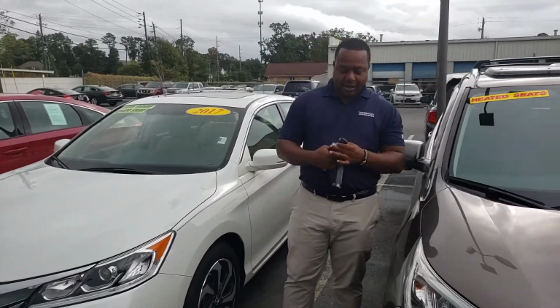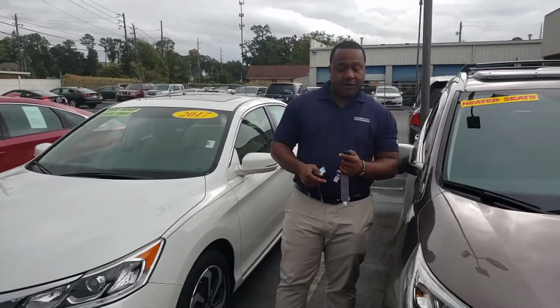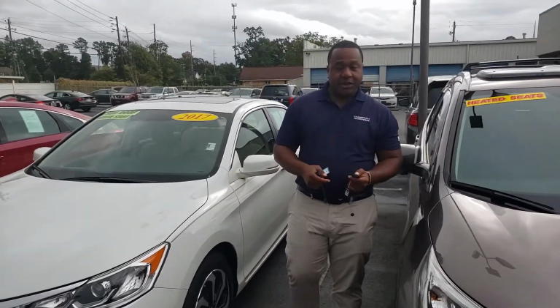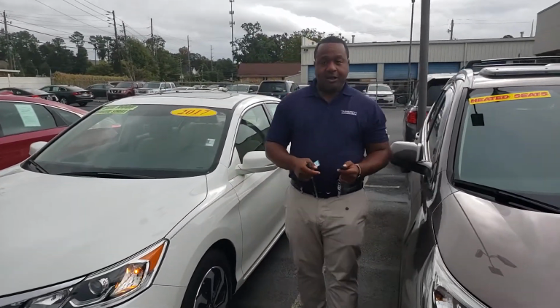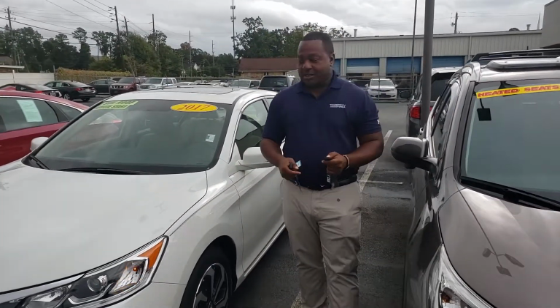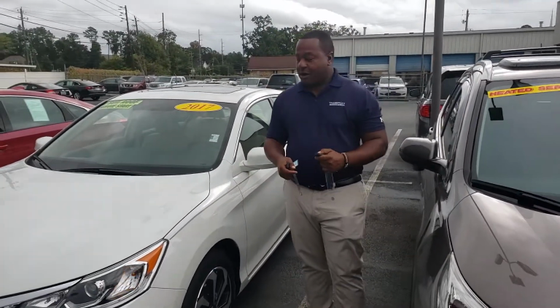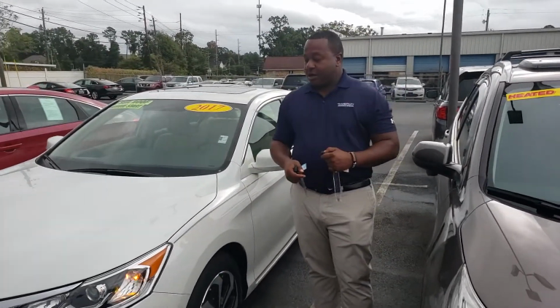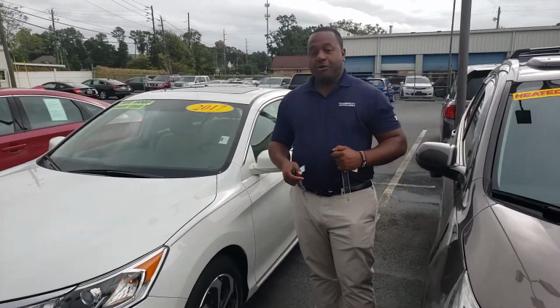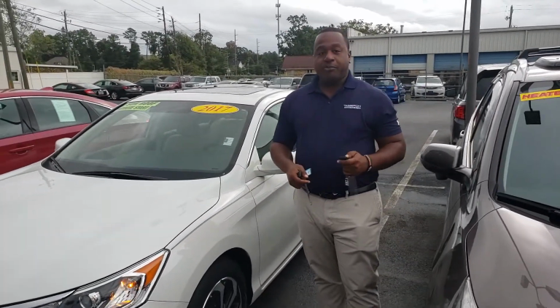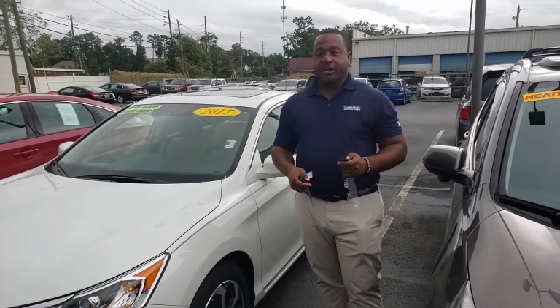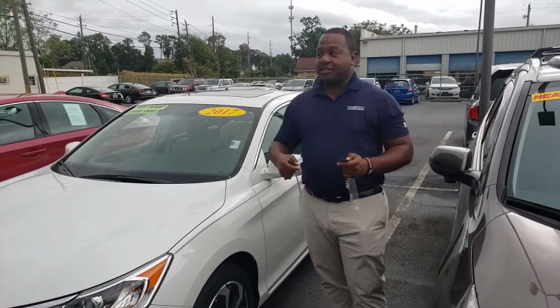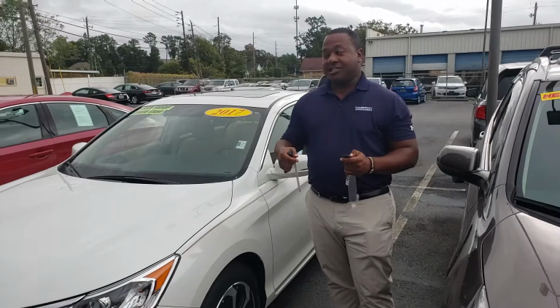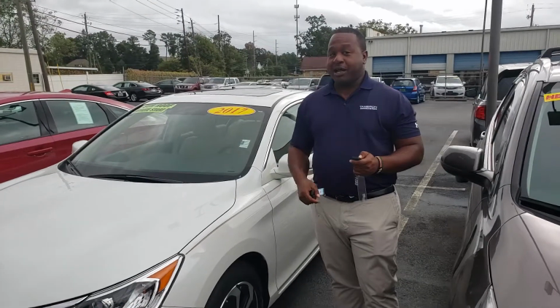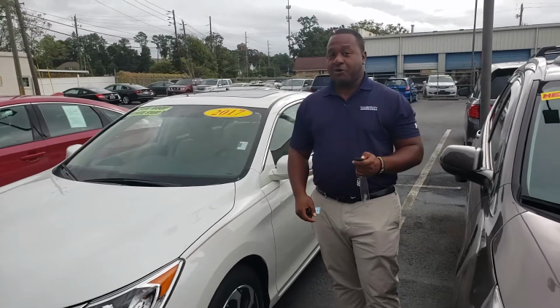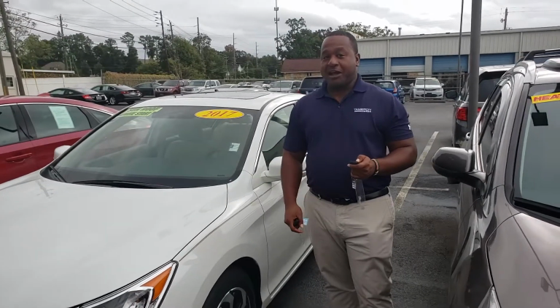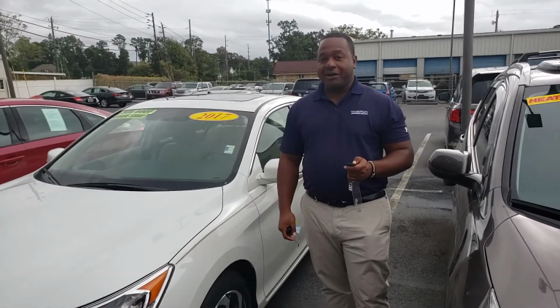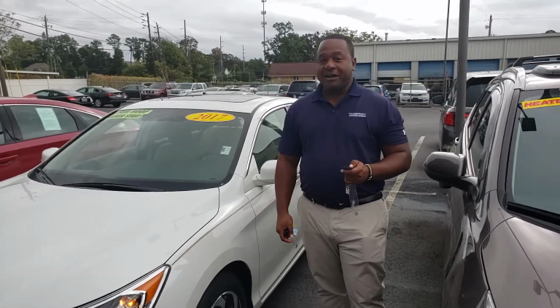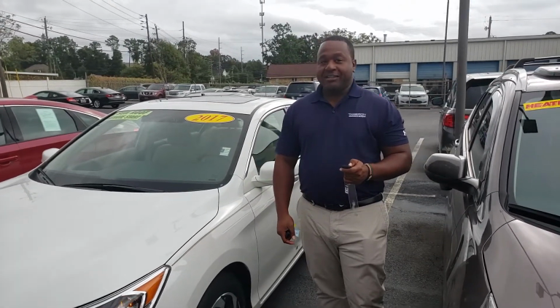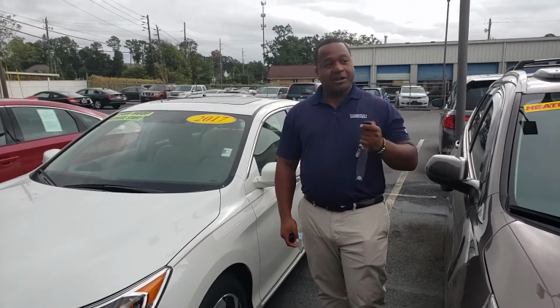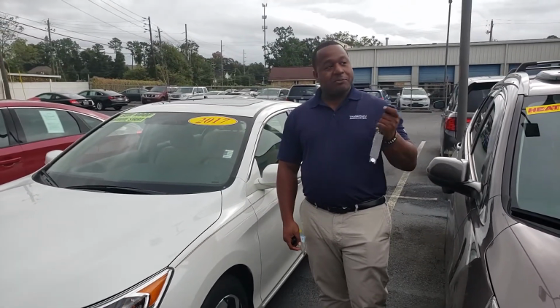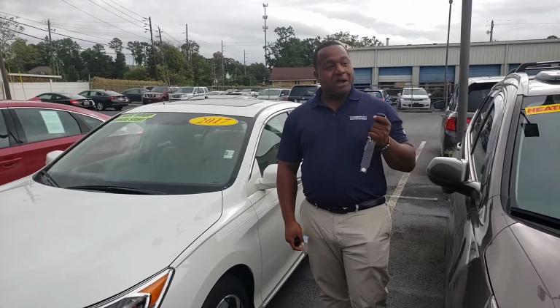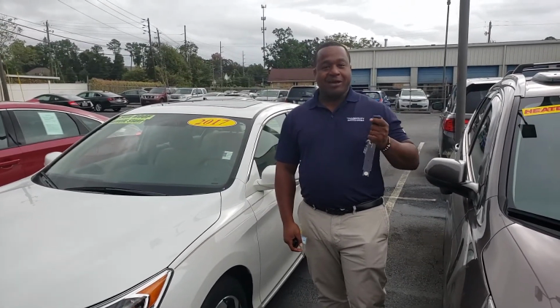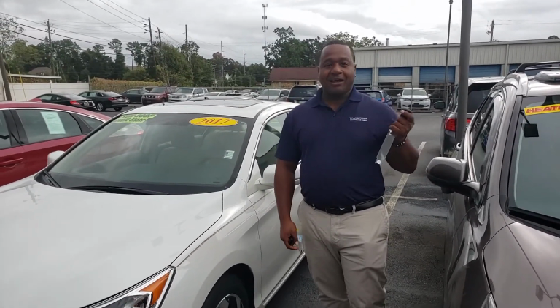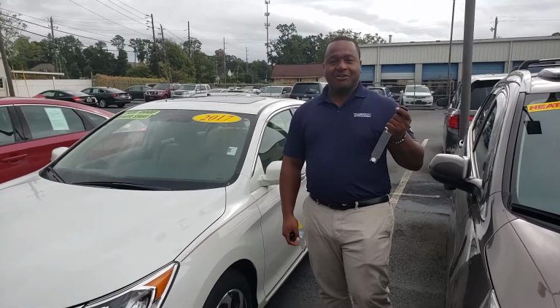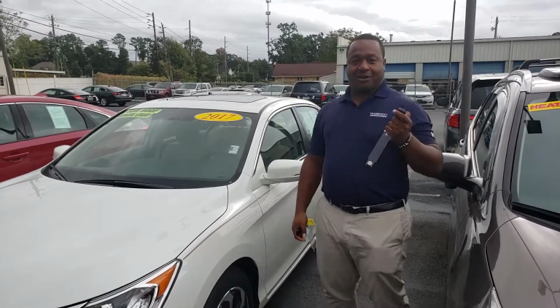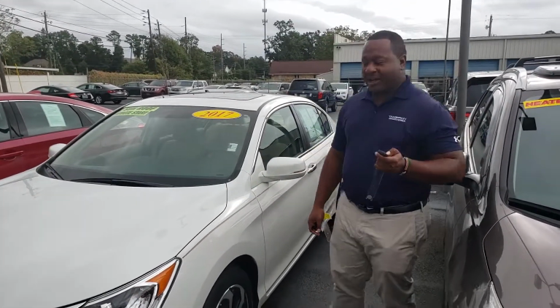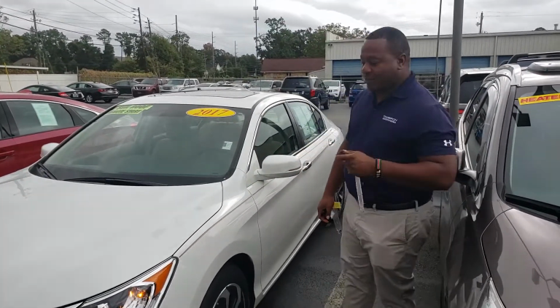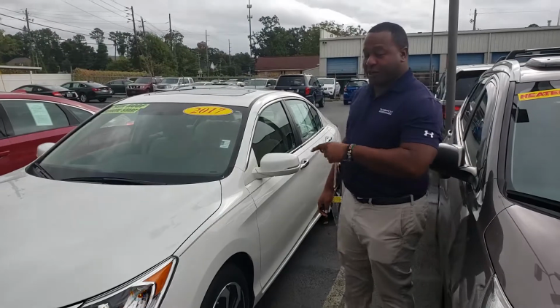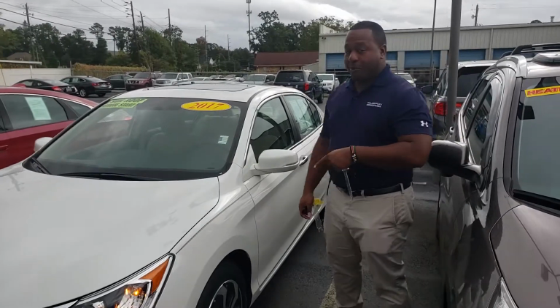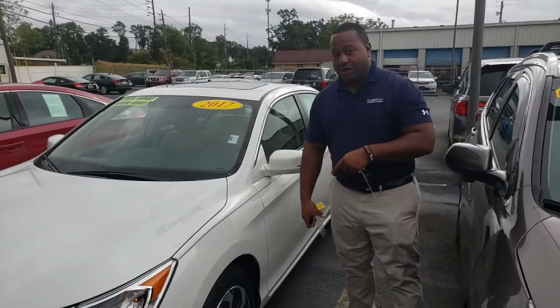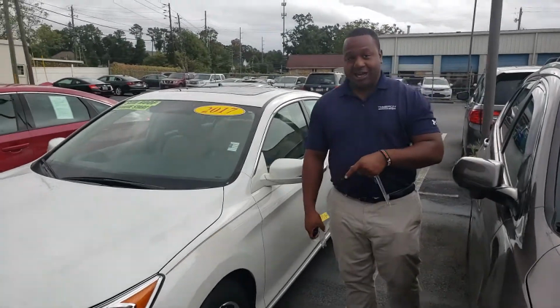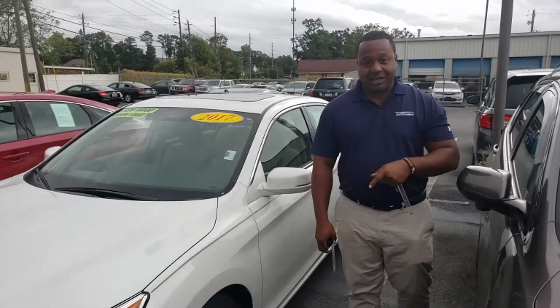Another thing you'll really appreciate — it seems like it's cooling down out here and we're getting a little bit of rain. We don't get 100-degree days anymore, but you get remote start inside of this thing.